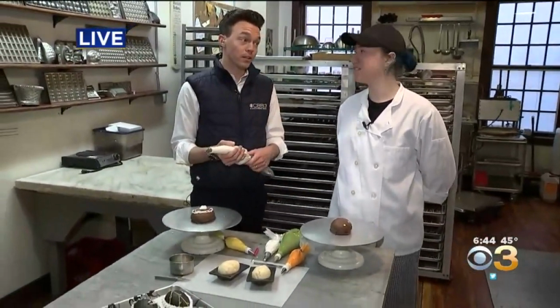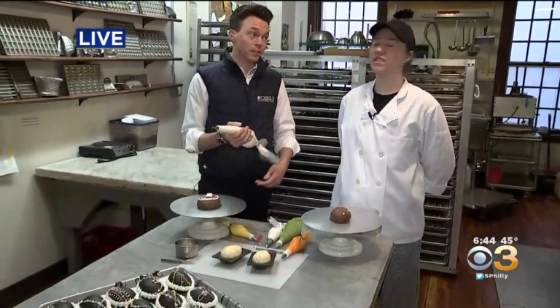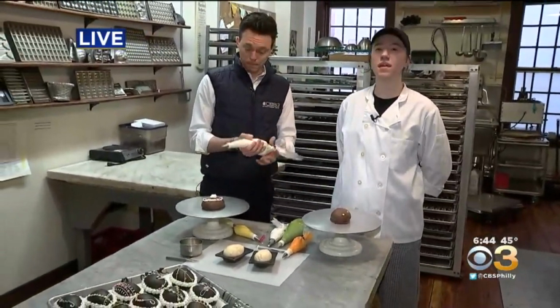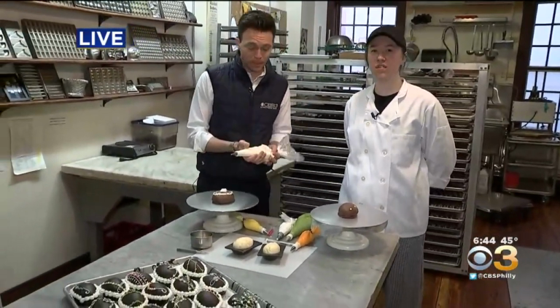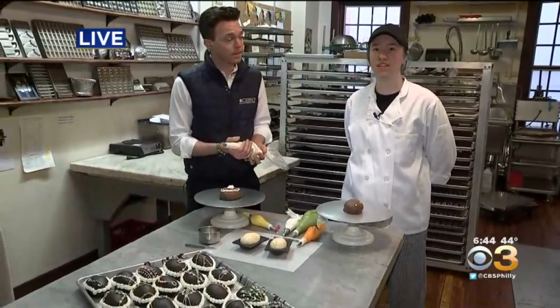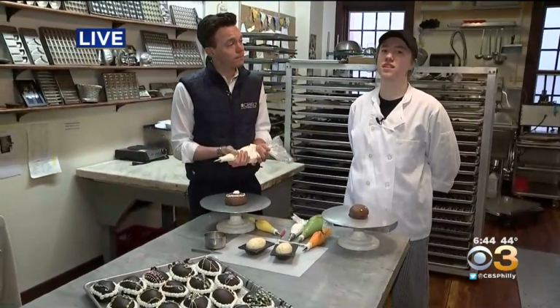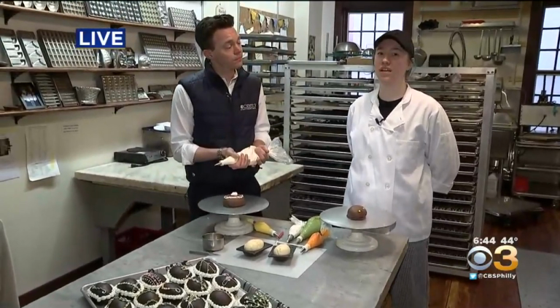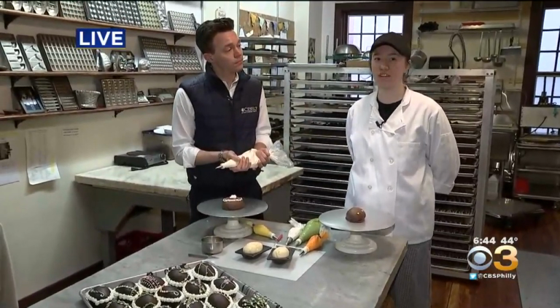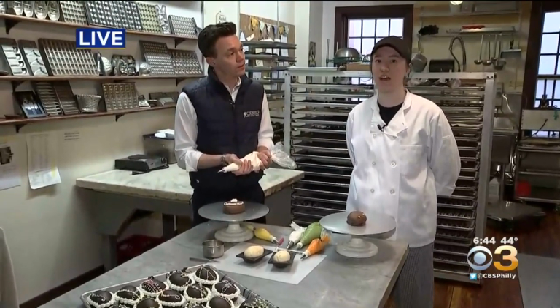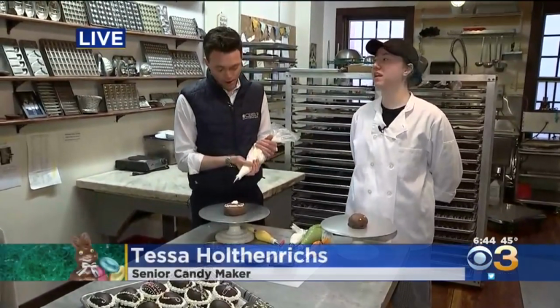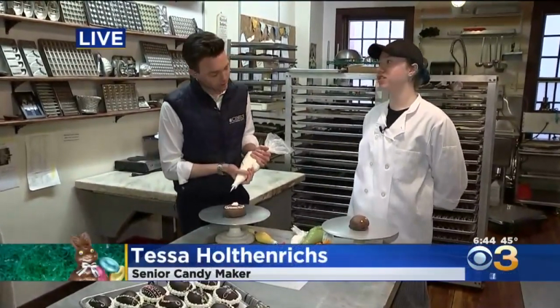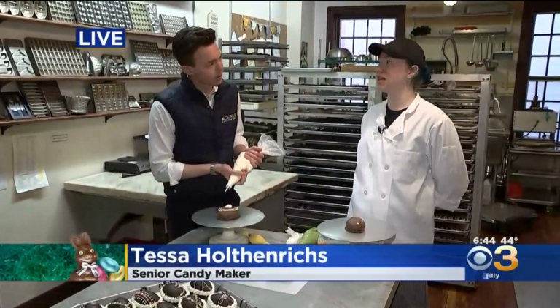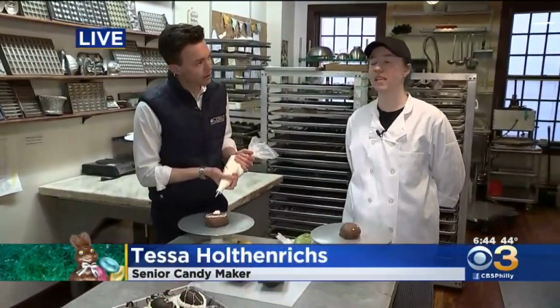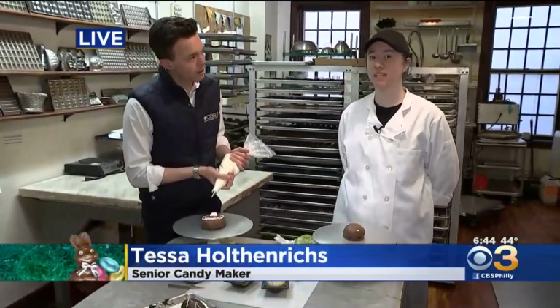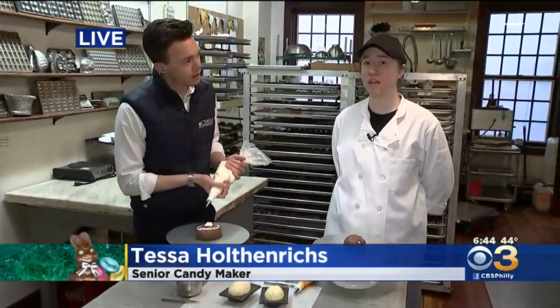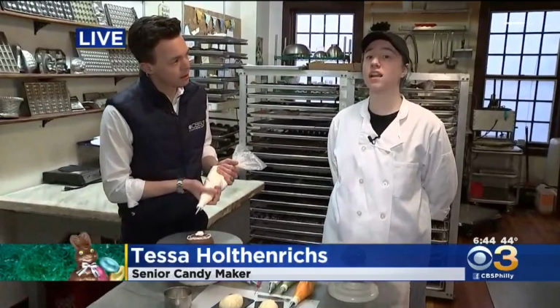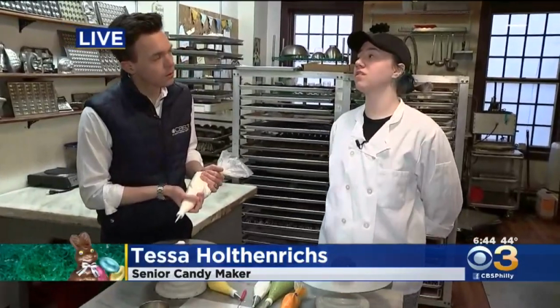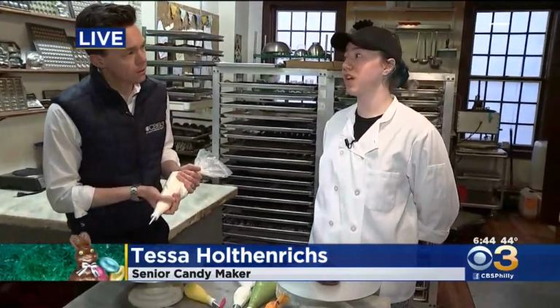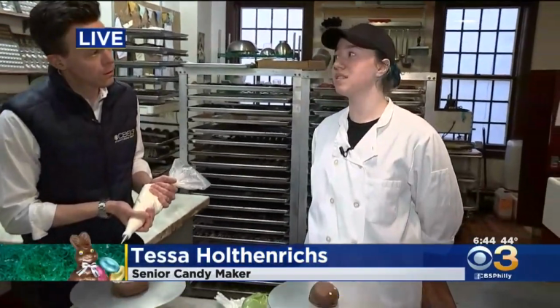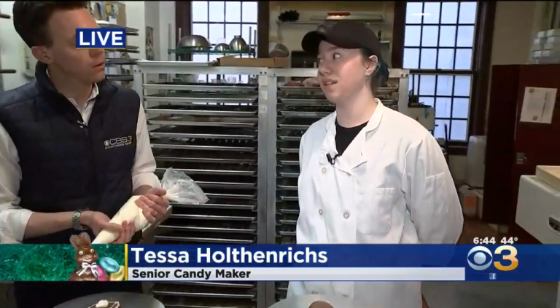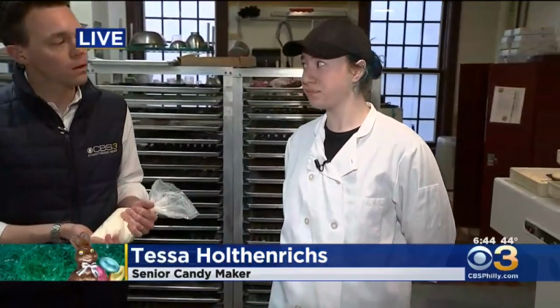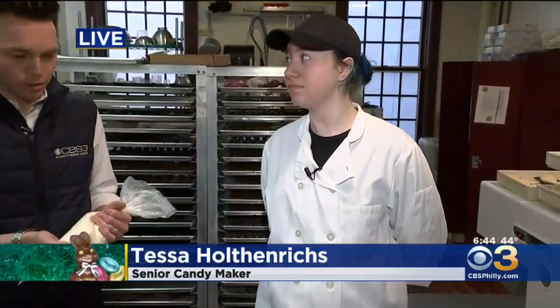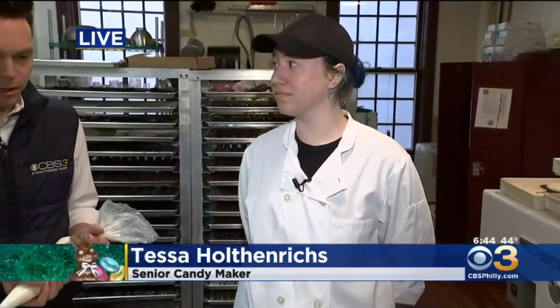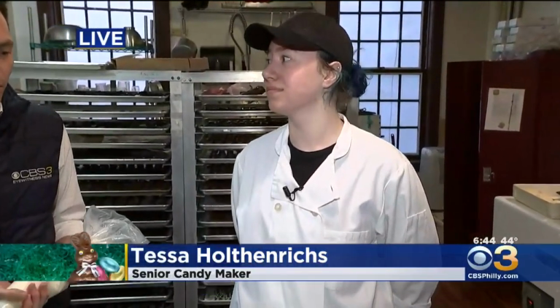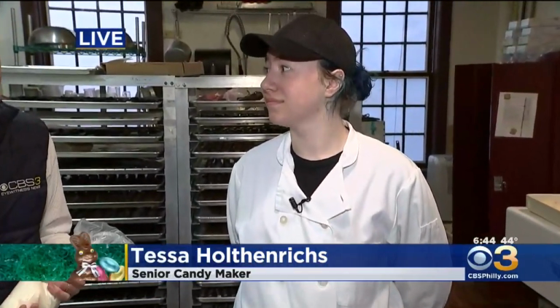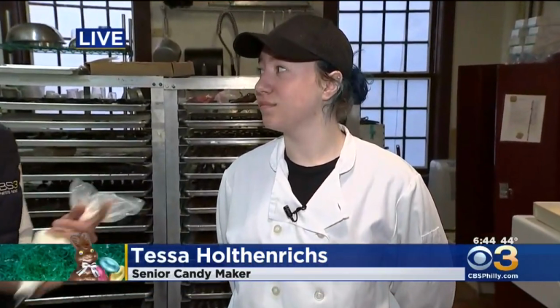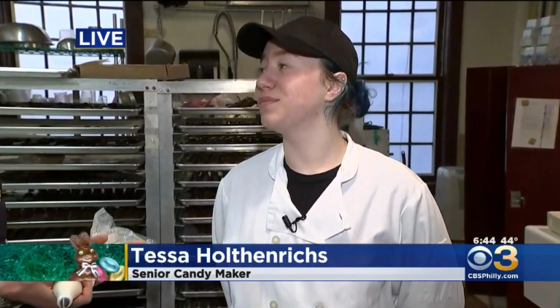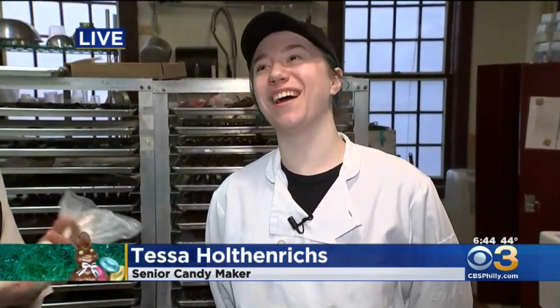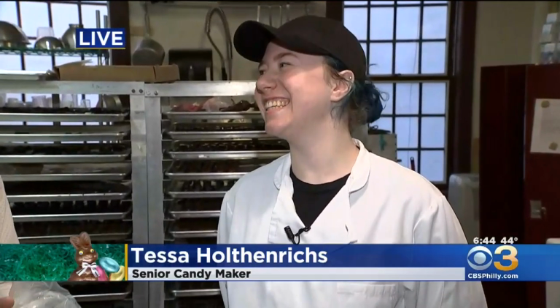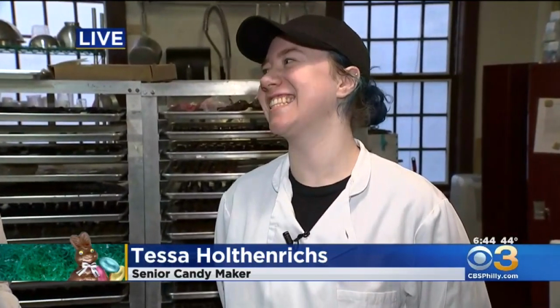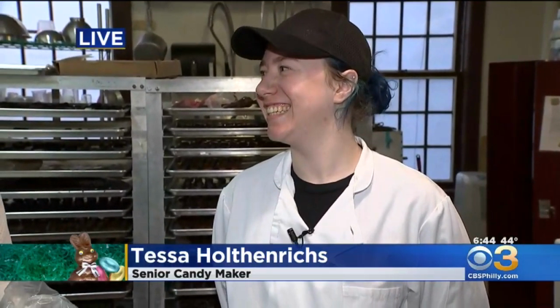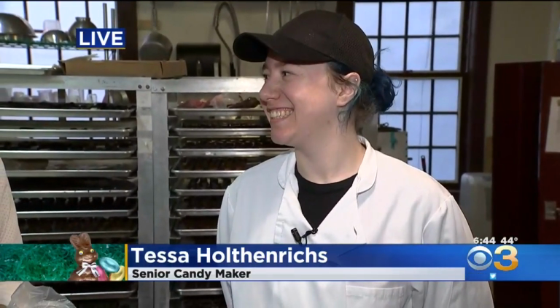Of course. So this is America's oldest continuously operating confectionary. There have been confectioners on site here since 1863, and it's been under the name Shane since 1911. The building itself has been around a long, long time.